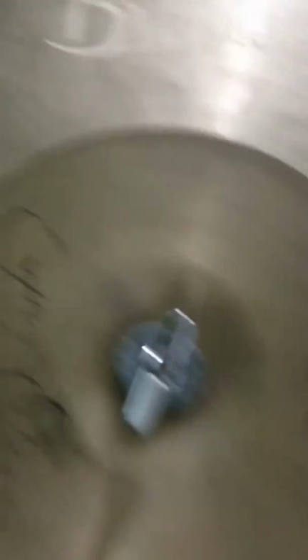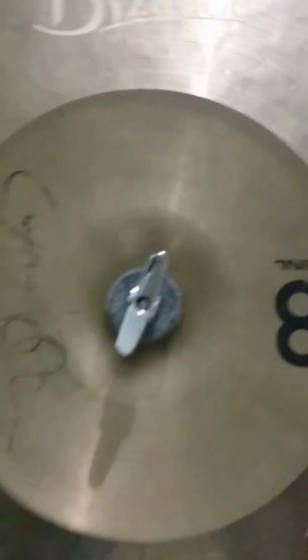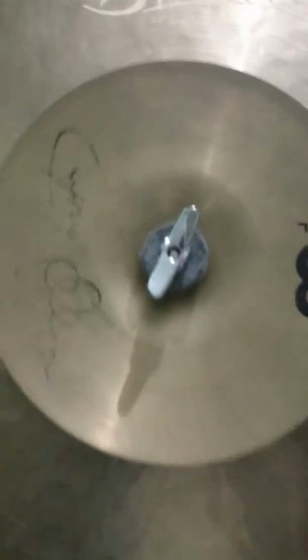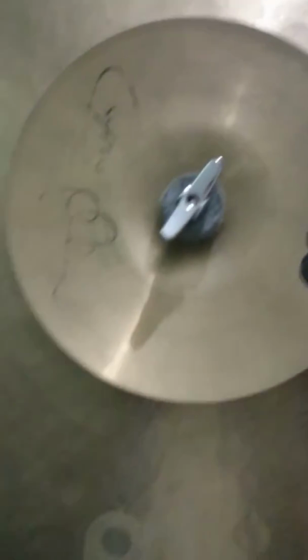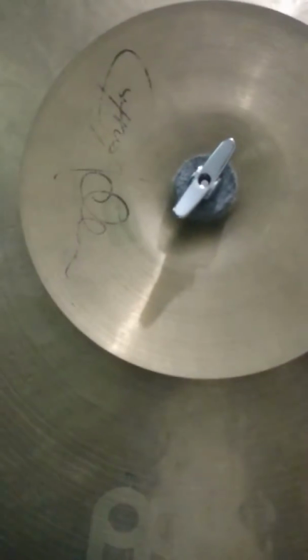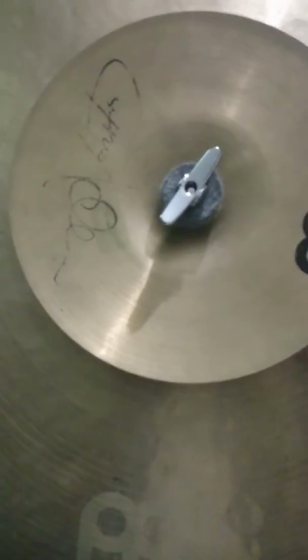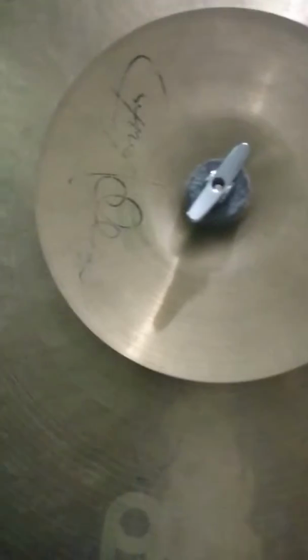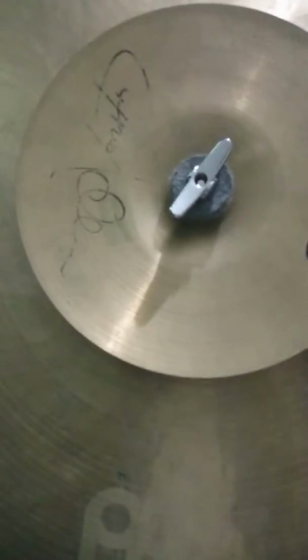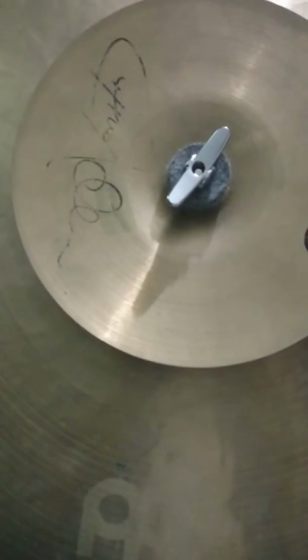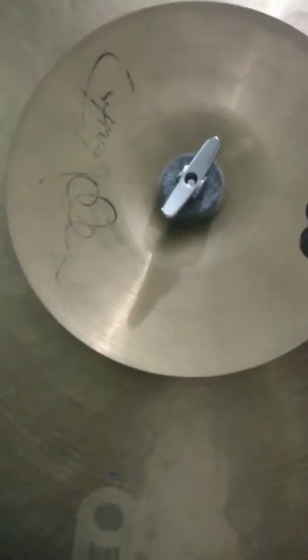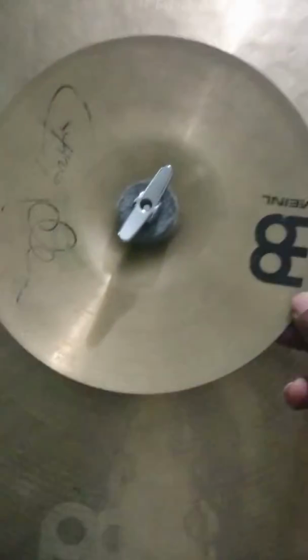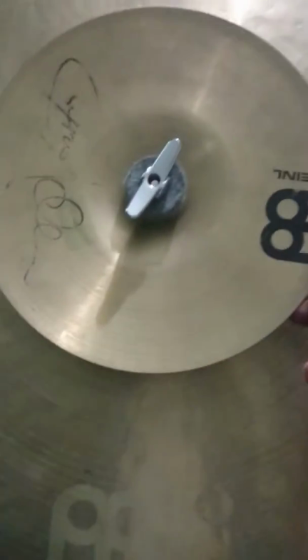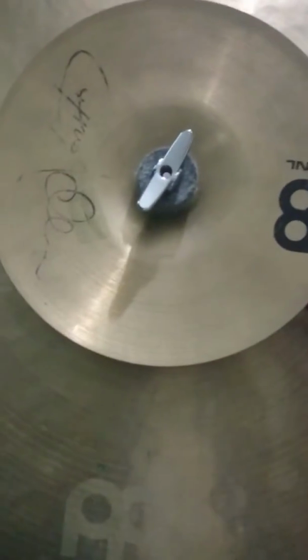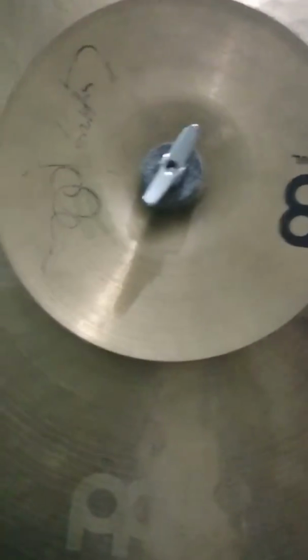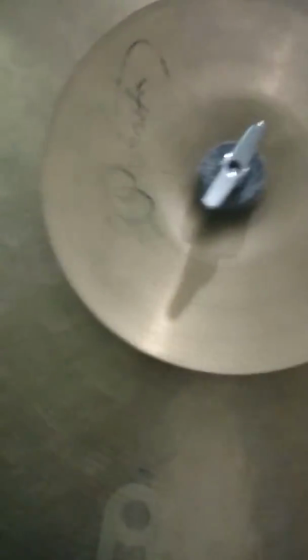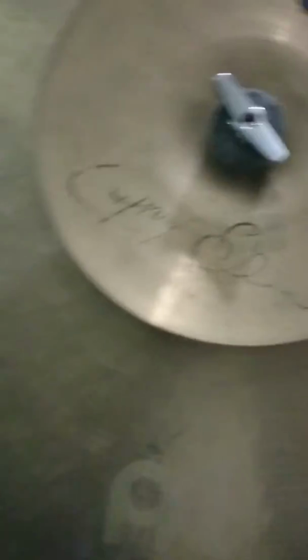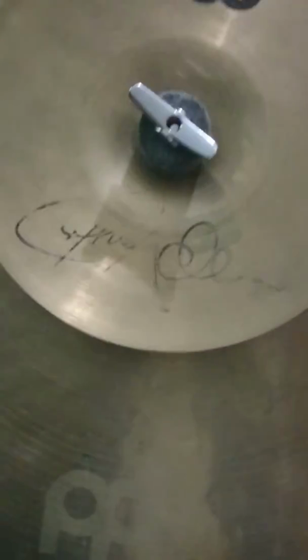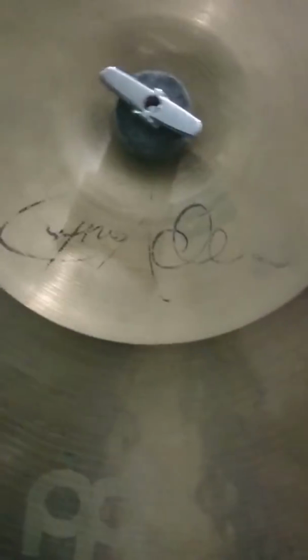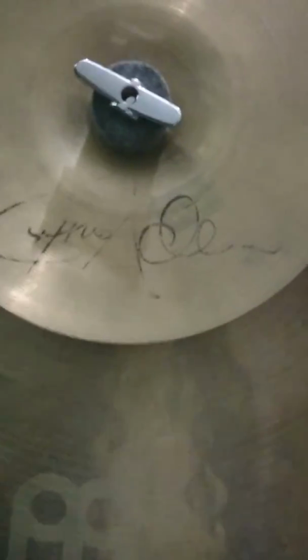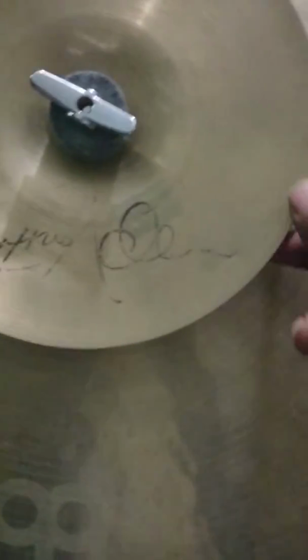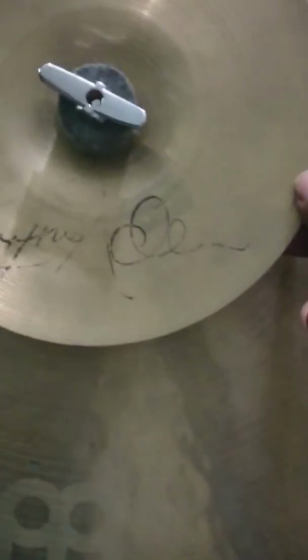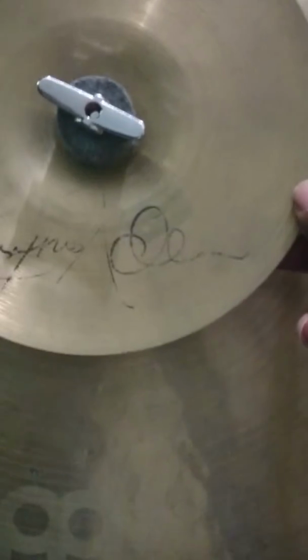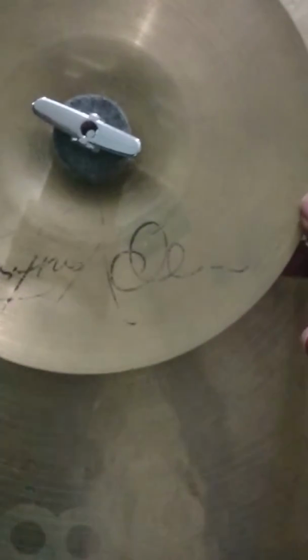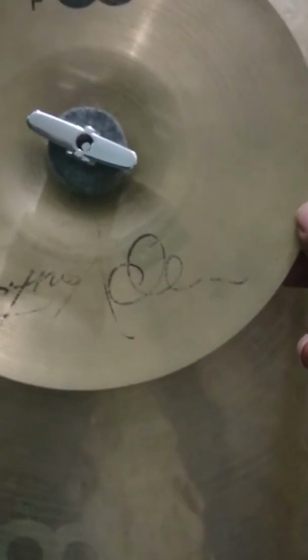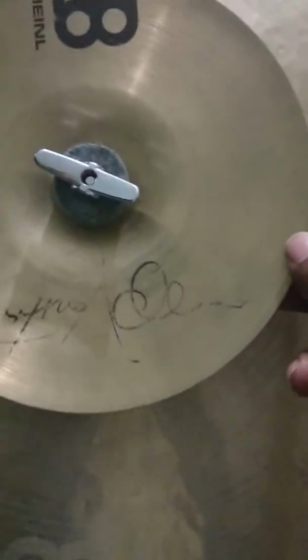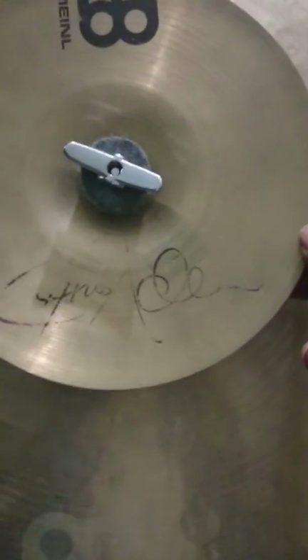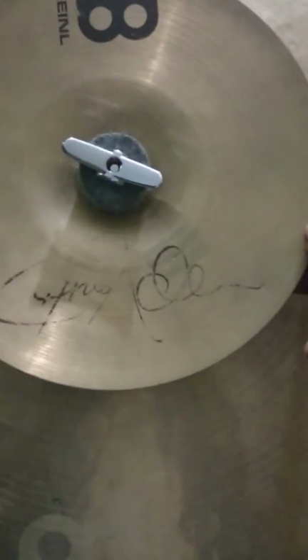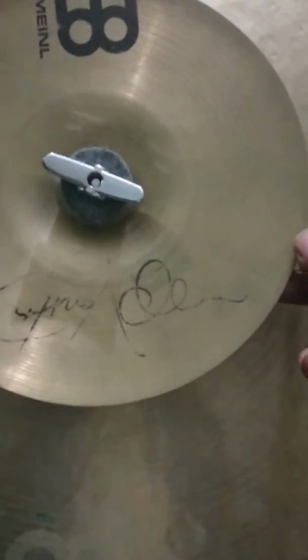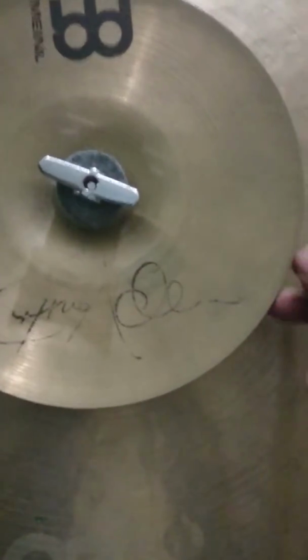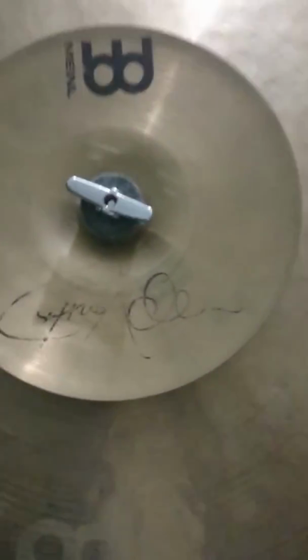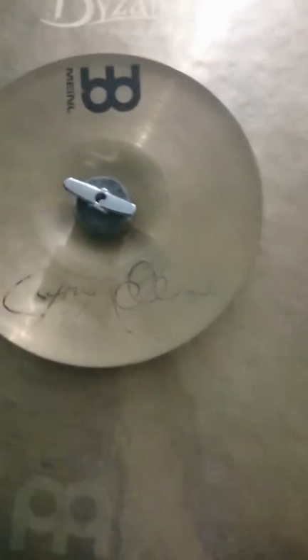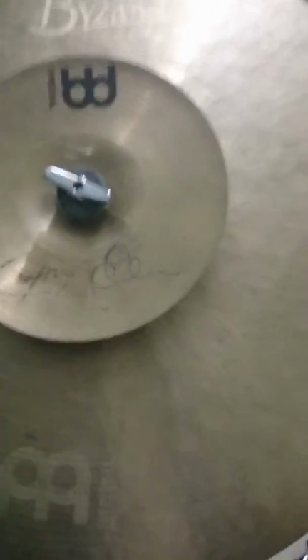And this is my 8 inches Bison's traditional. This is a signature made by Chris Adler of a very popular metal band.